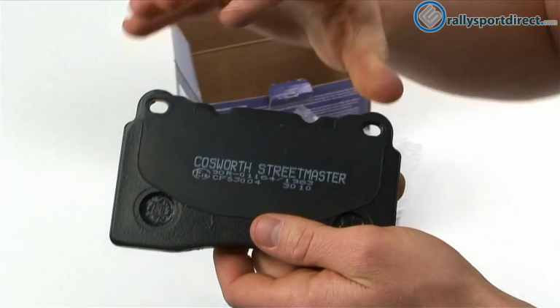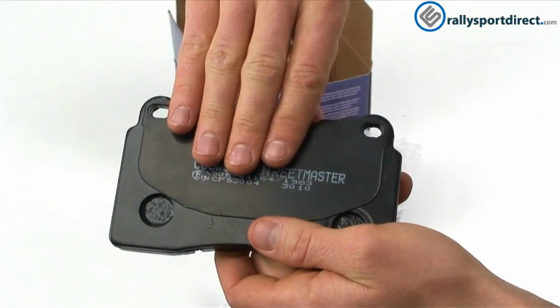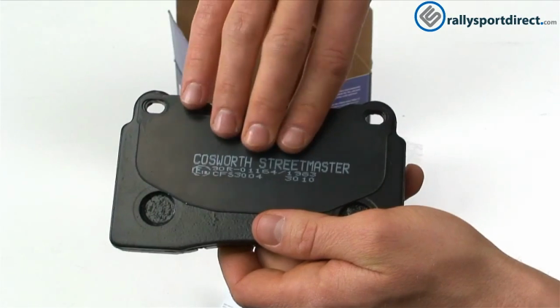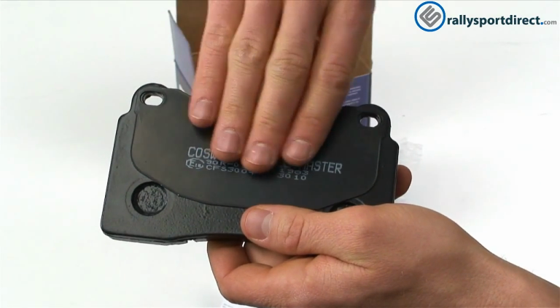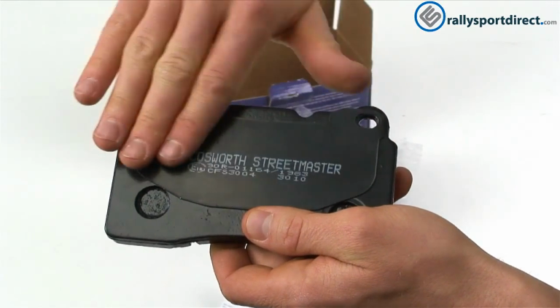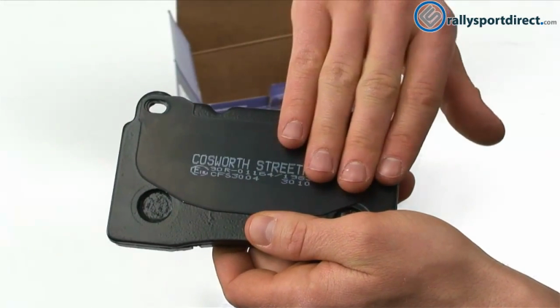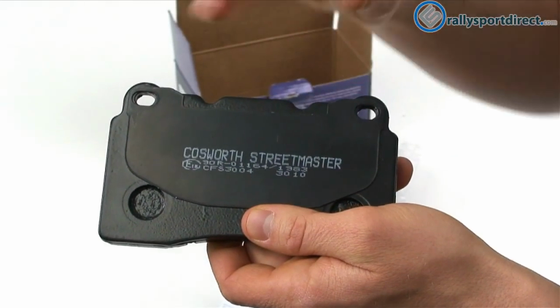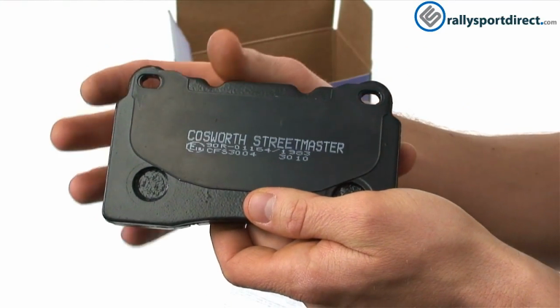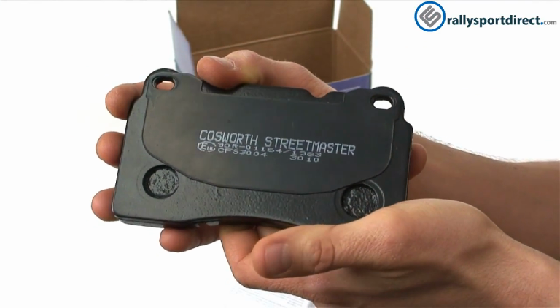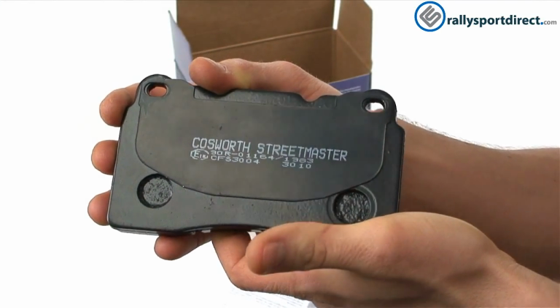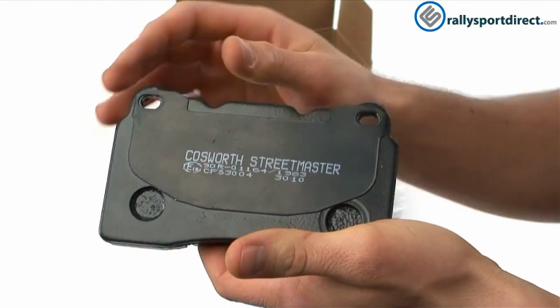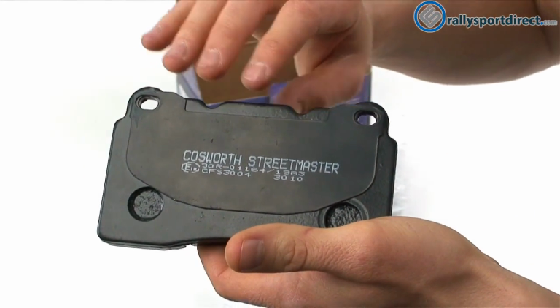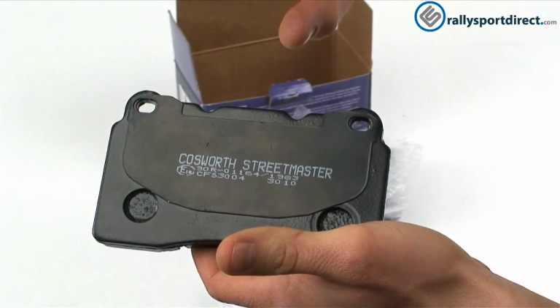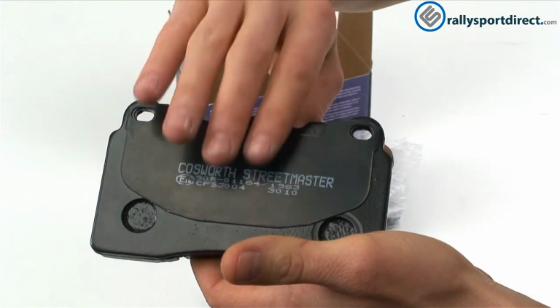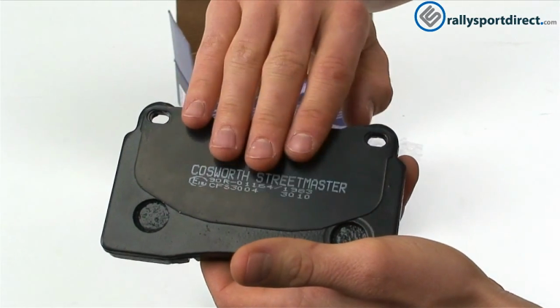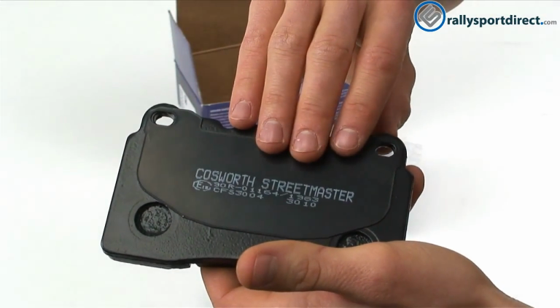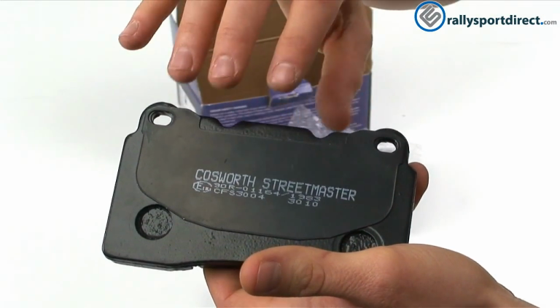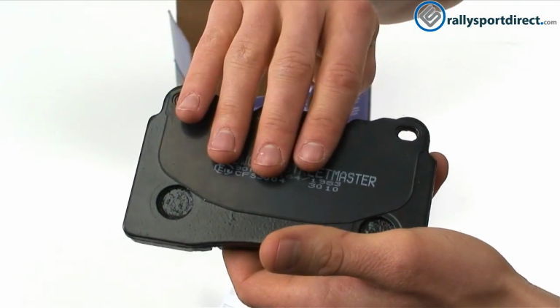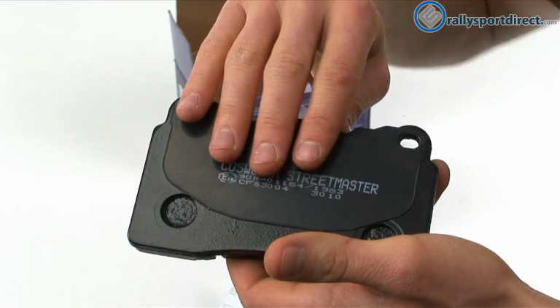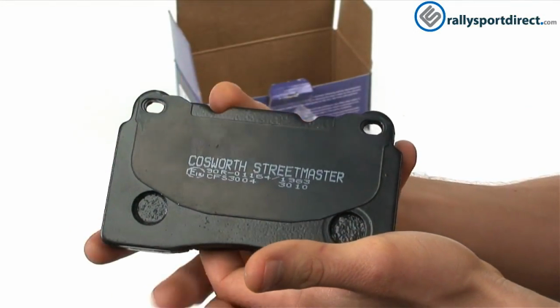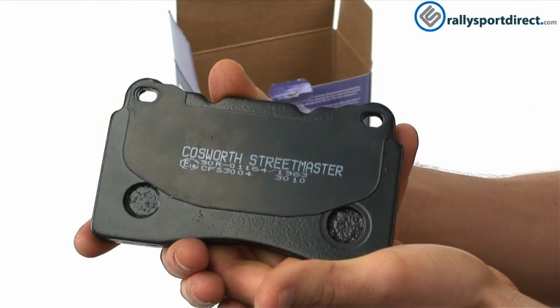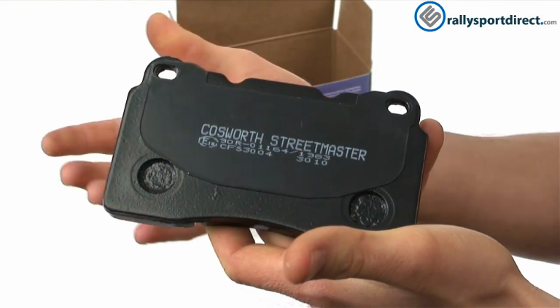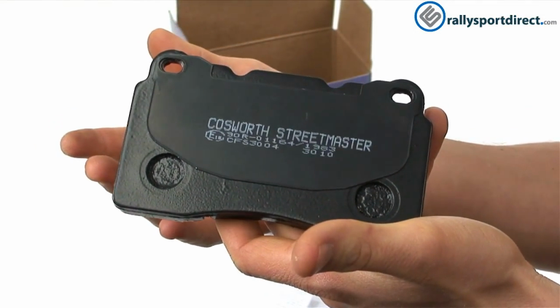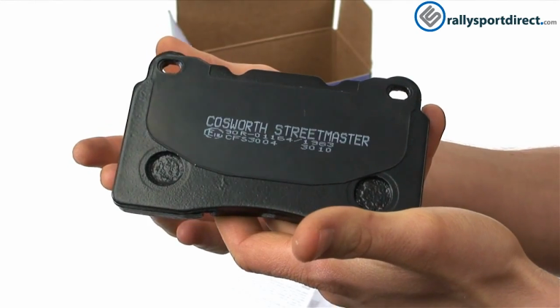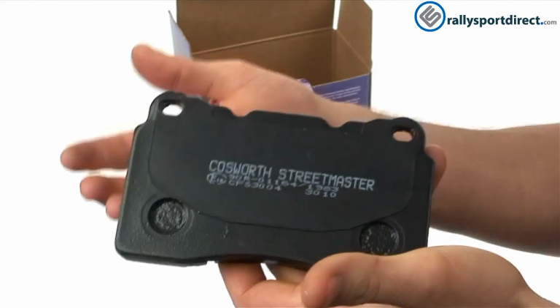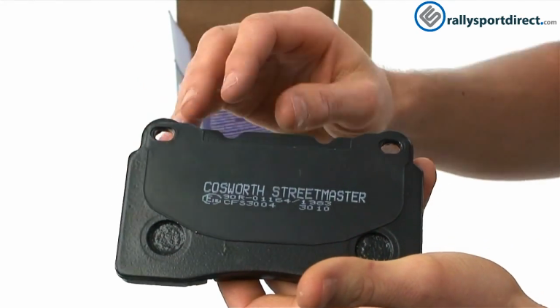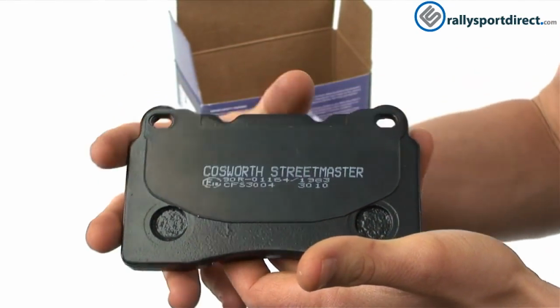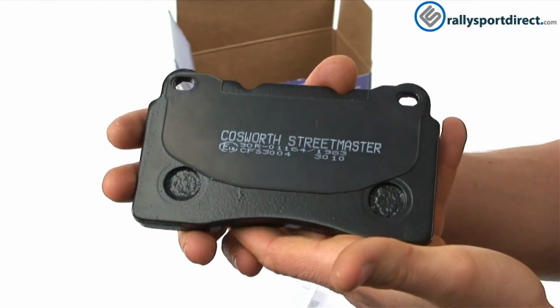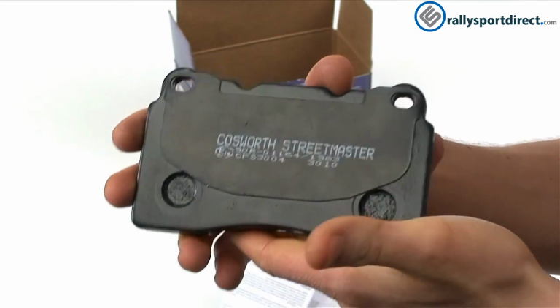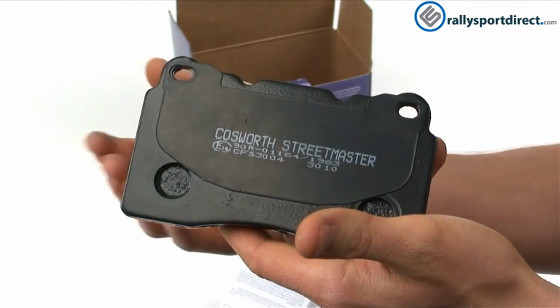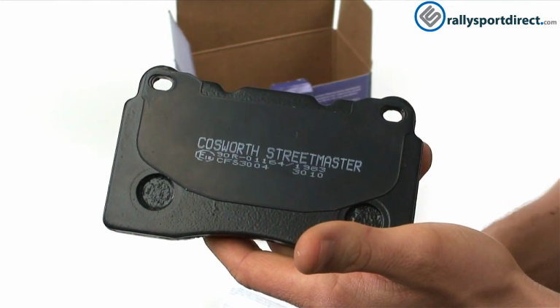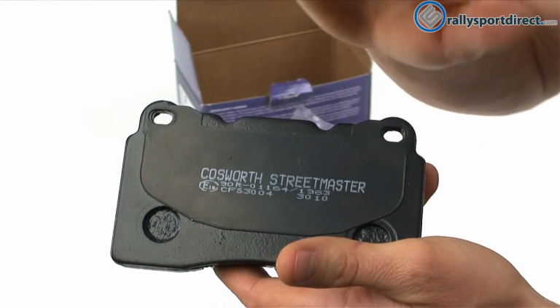On the back here we've got the shim, which they call their silent technology shim. Basically it's going to give you a quieter brake pad, which is really important since we're using this for our street car primarily — we don't want anything too loud, but we're still looking for performance.